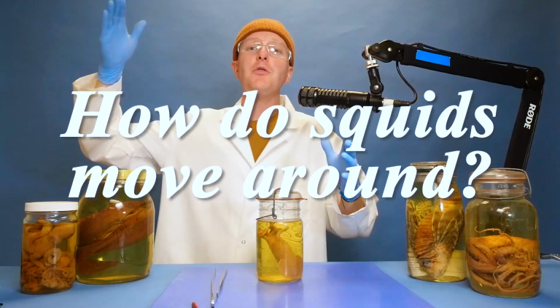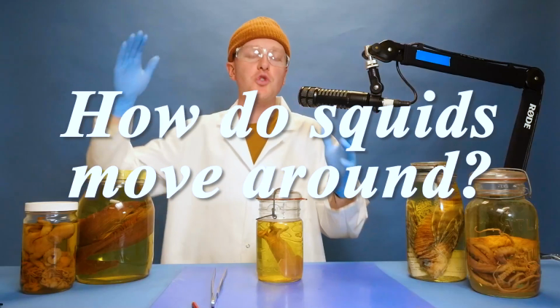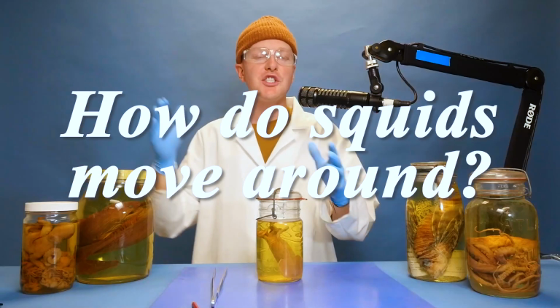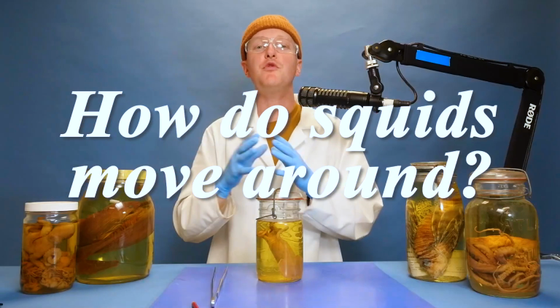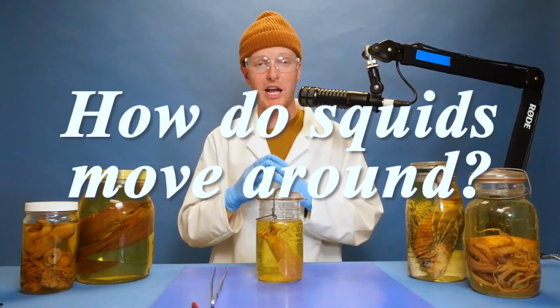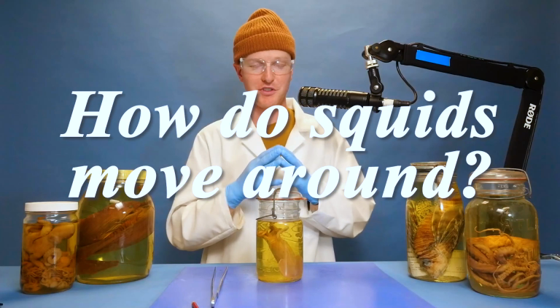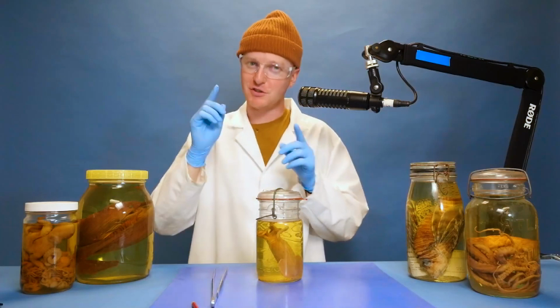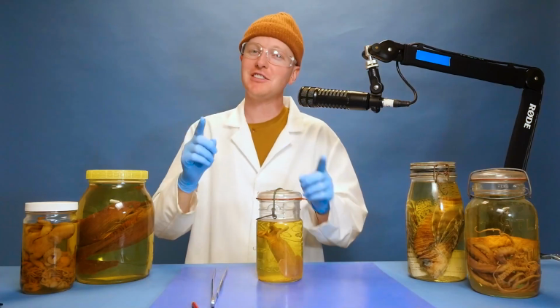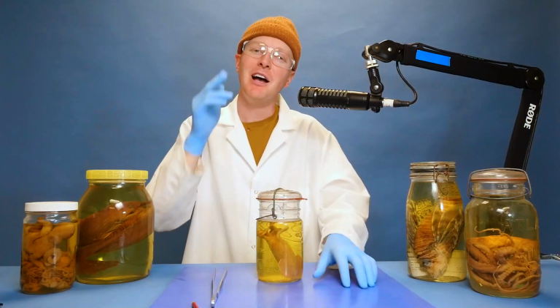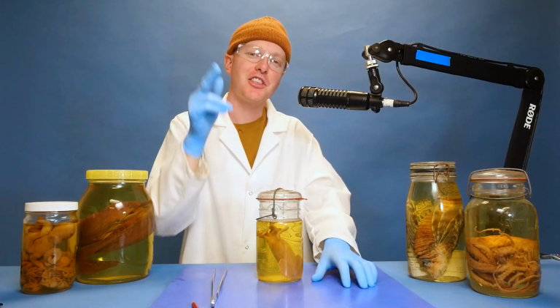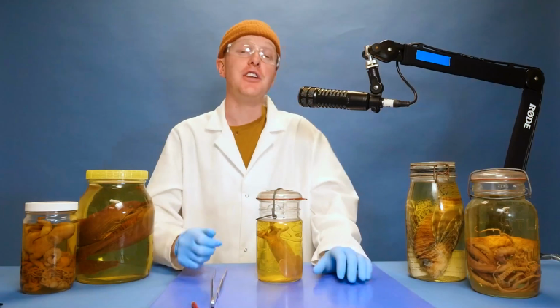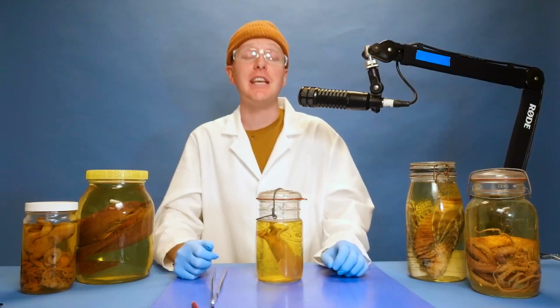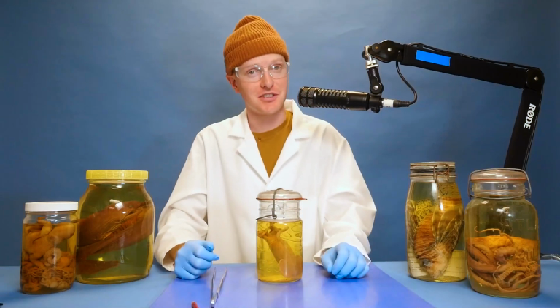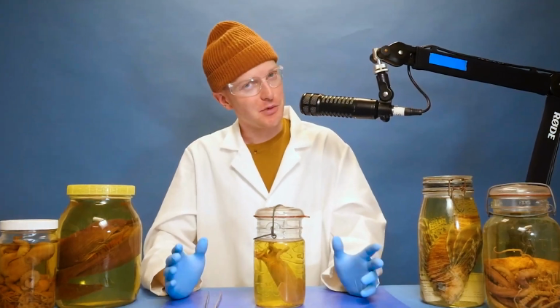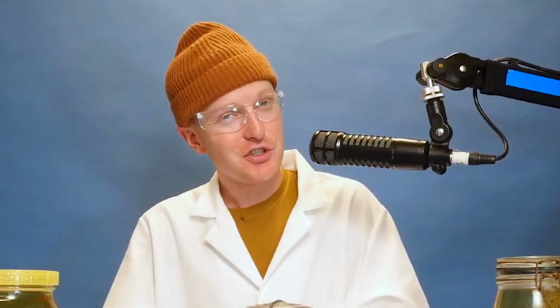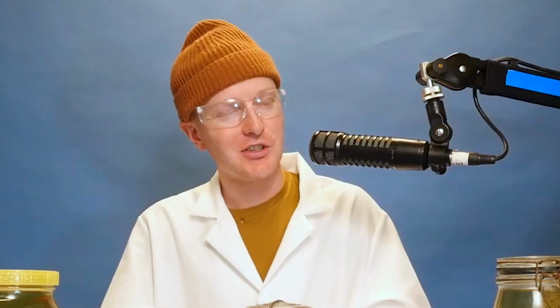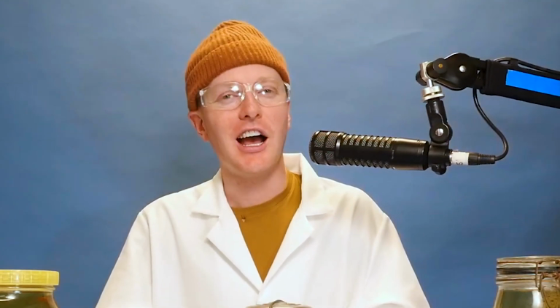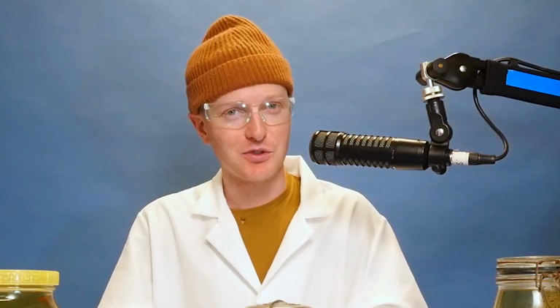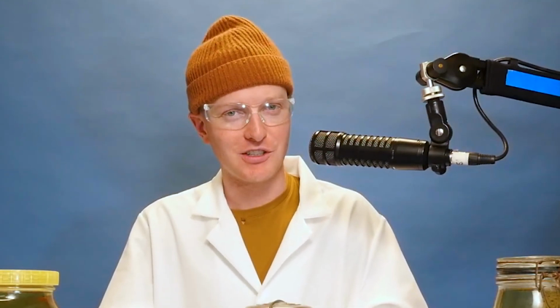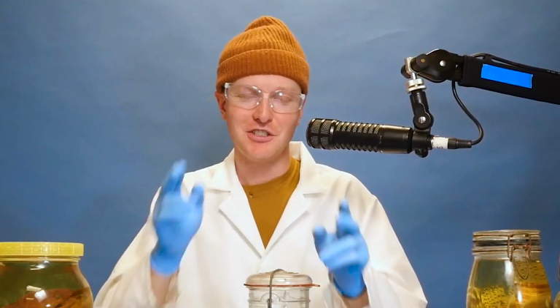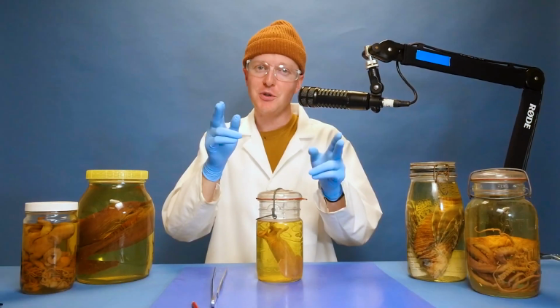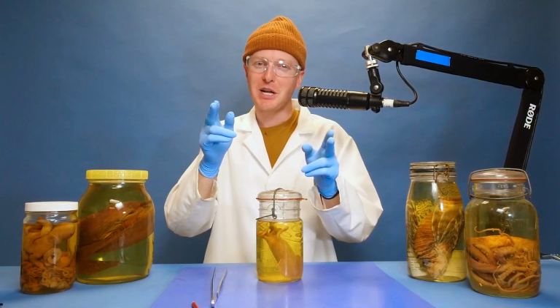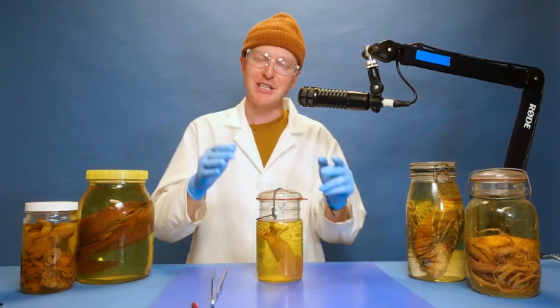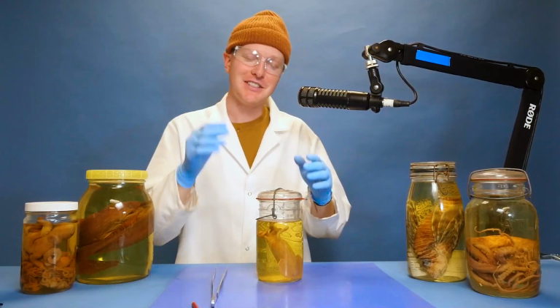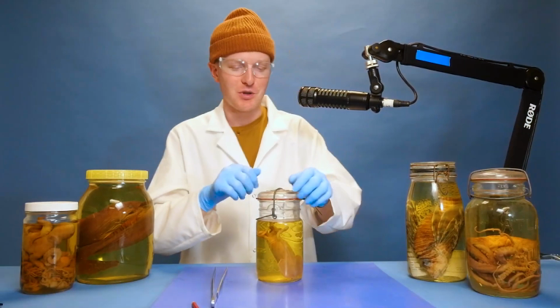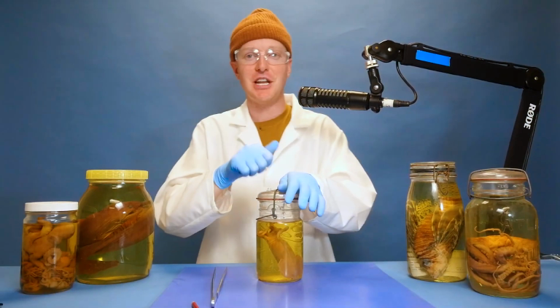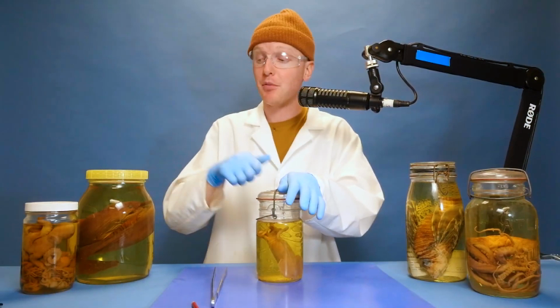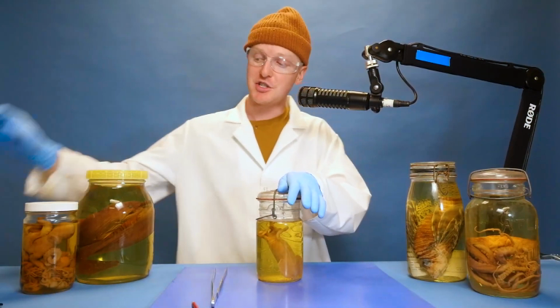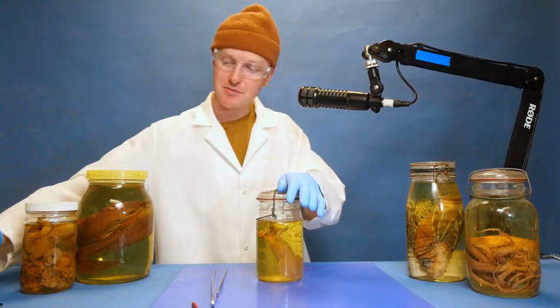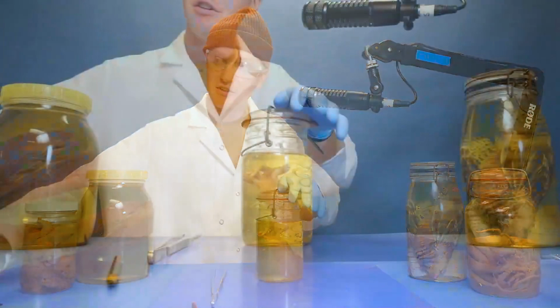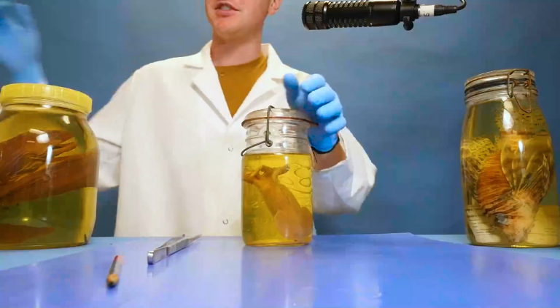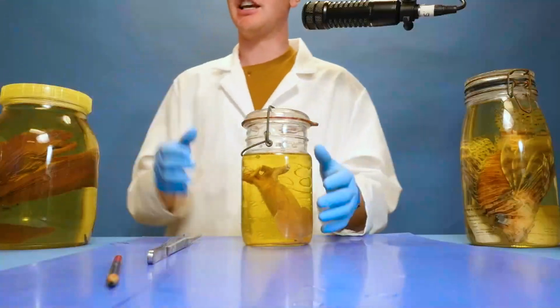How do squids move around? For a long time I thought I knew the answer, but it turns out I was wrong. To show you guys what I learned and to answer this question, I brought out a specimen for us to look at.